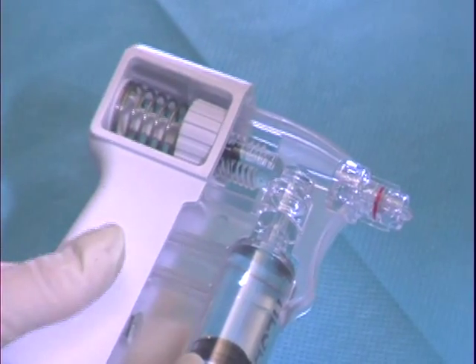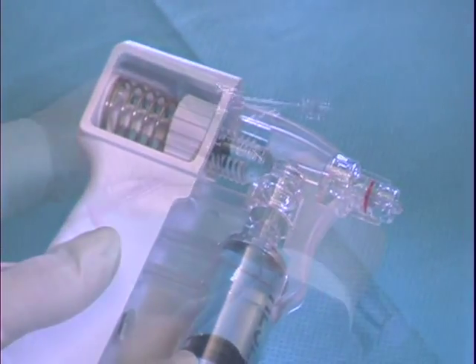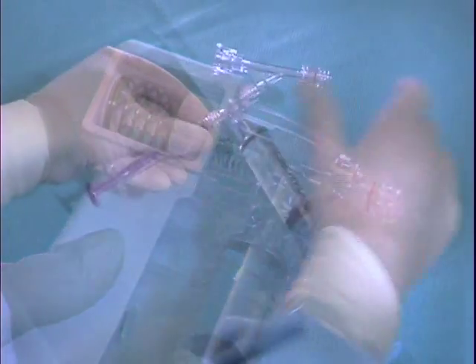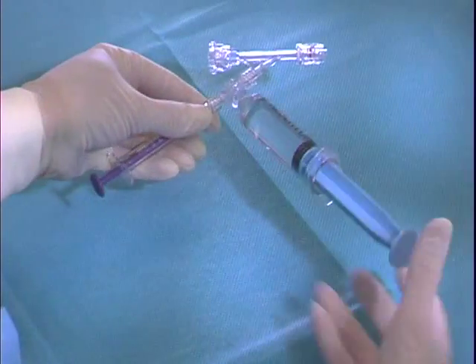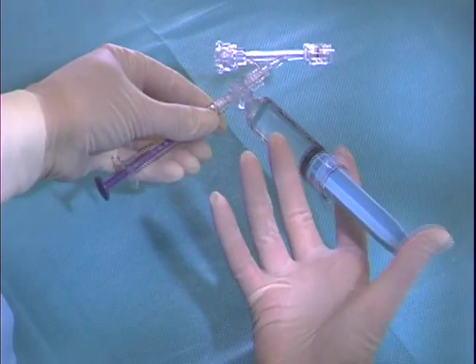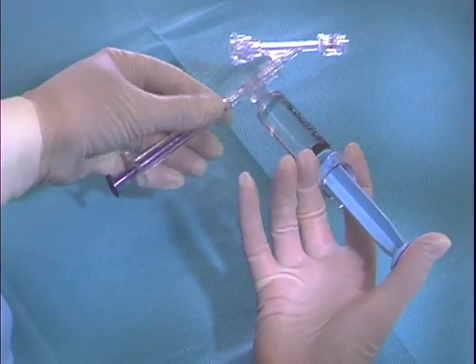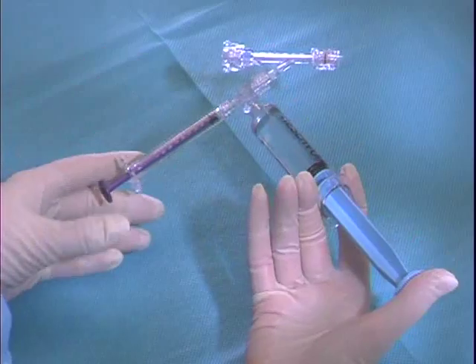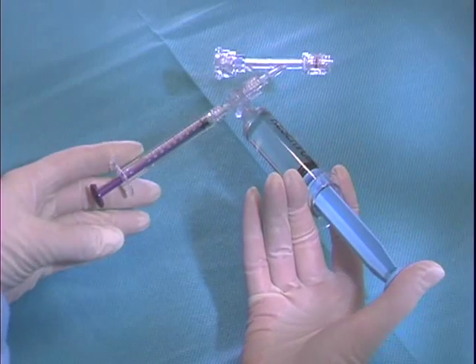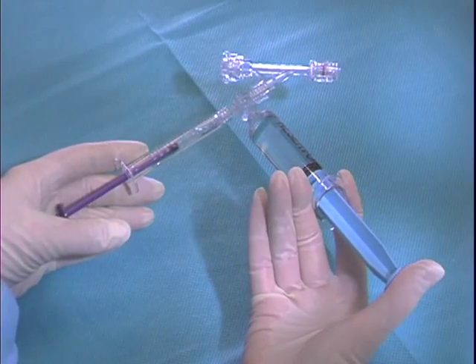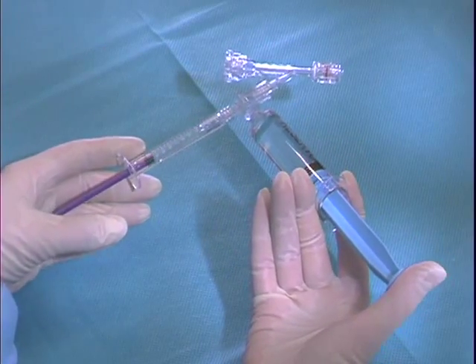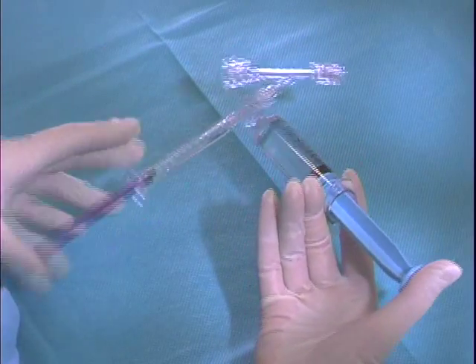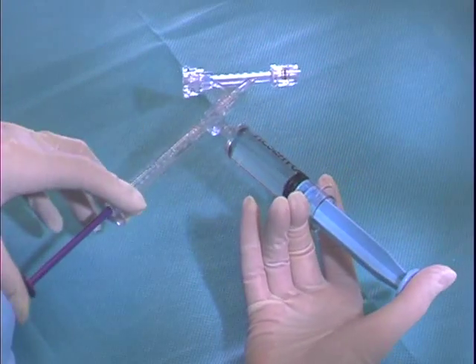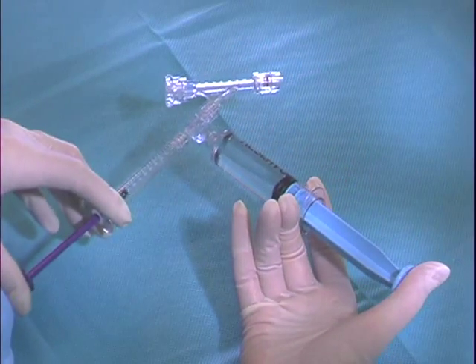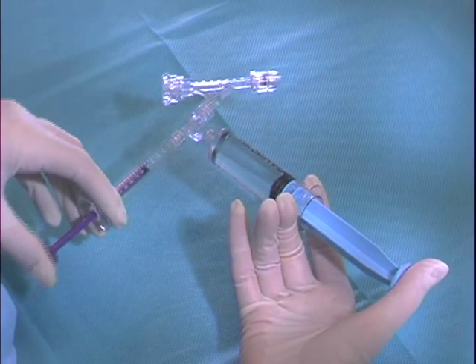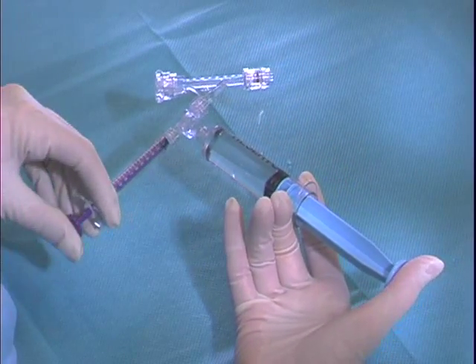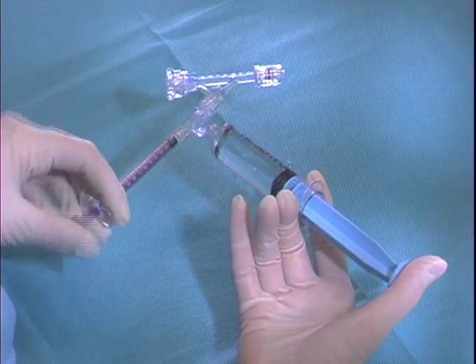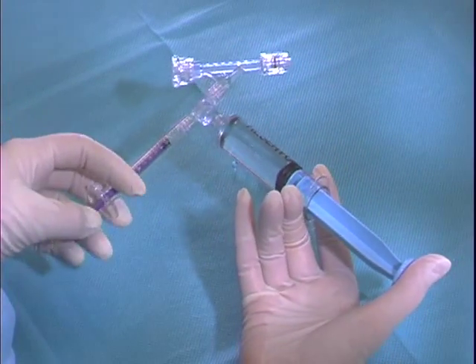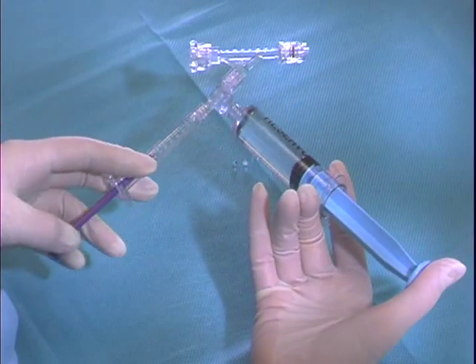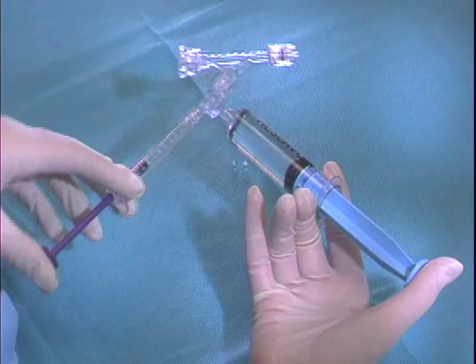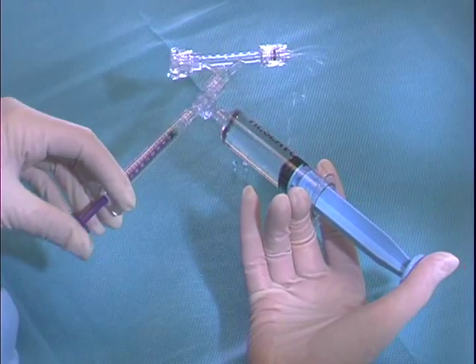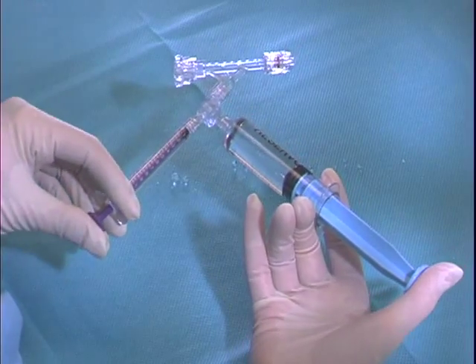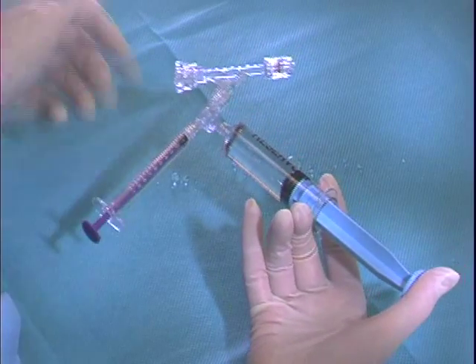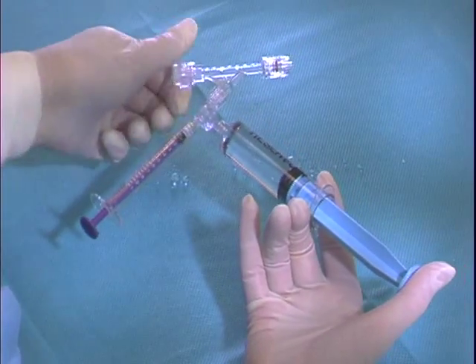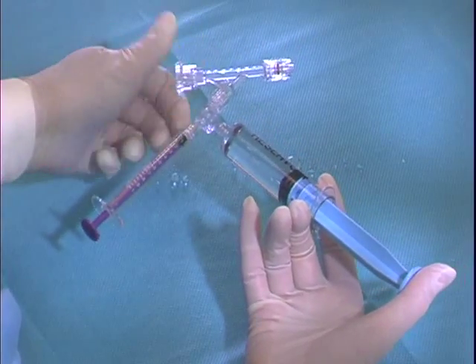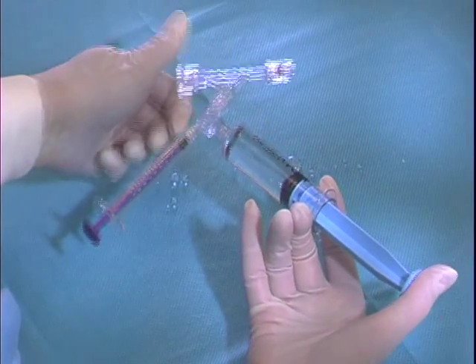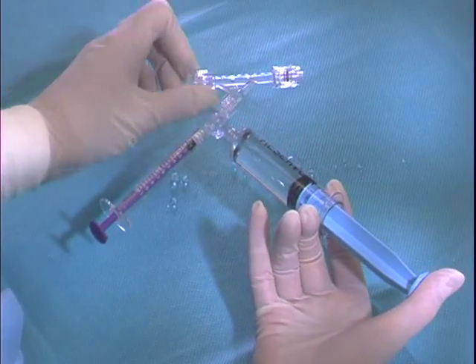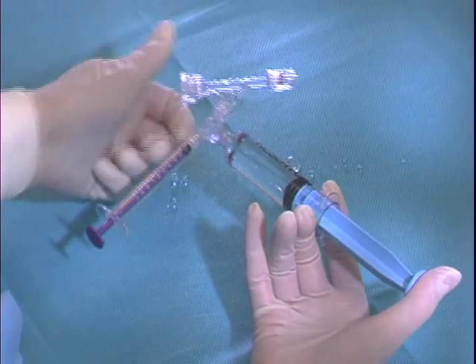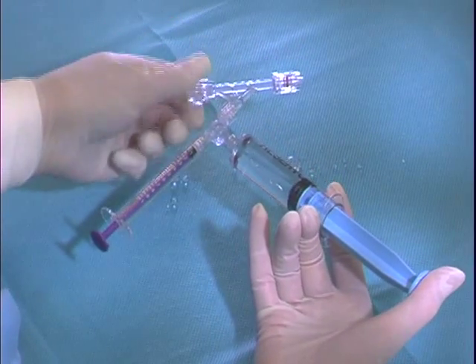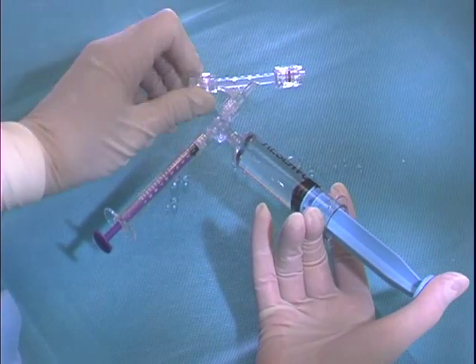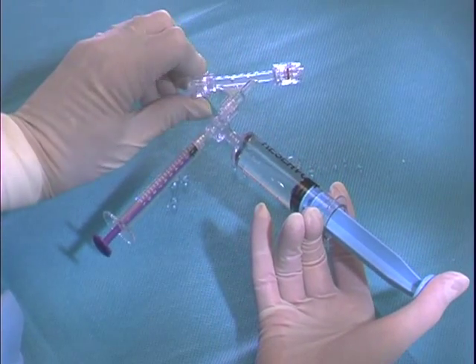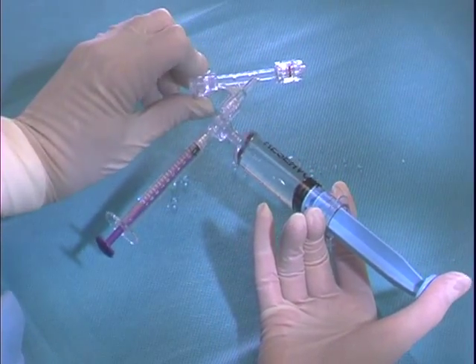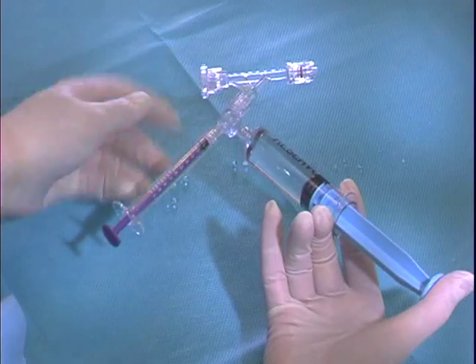If the two-syringe setup with check relief valve is used, assemble the products as shown. Use a syringe filled with sterile saline to flush and debubble the components according to standard hospital protocol.